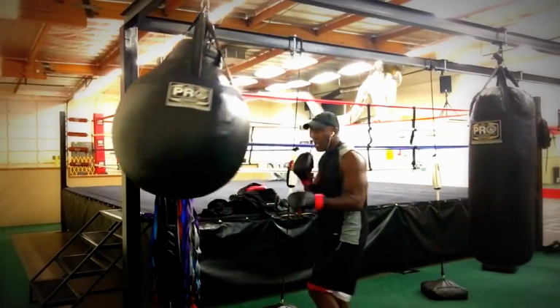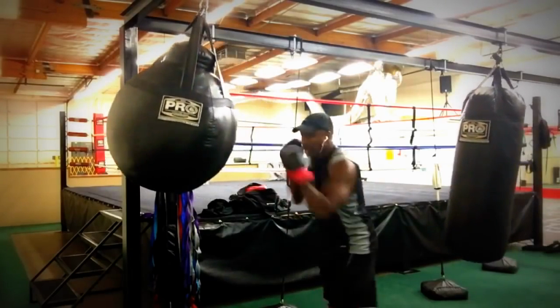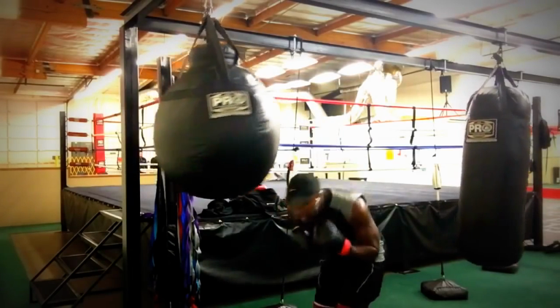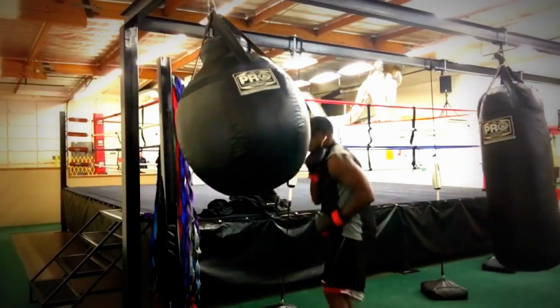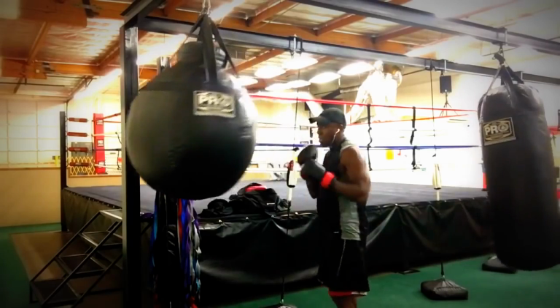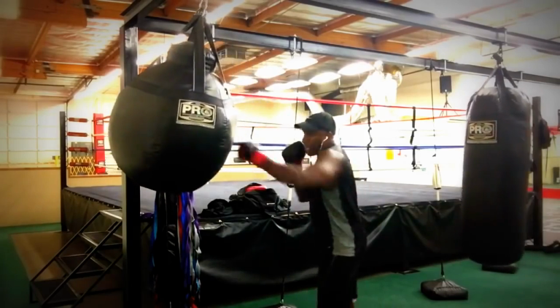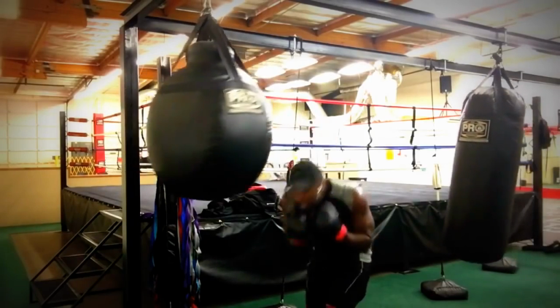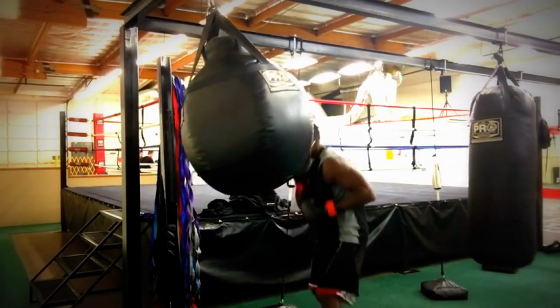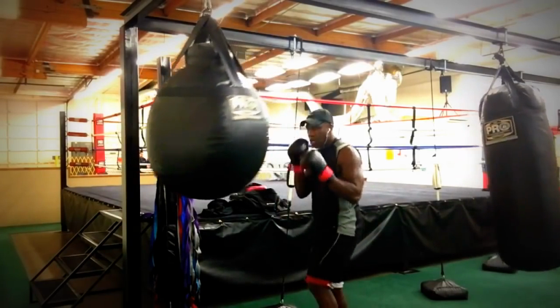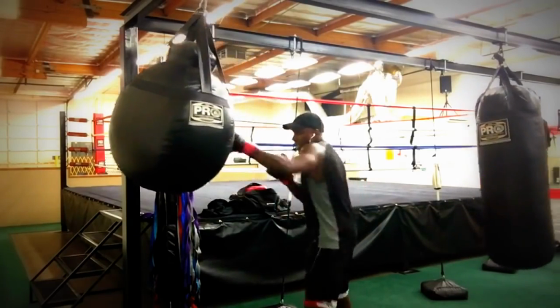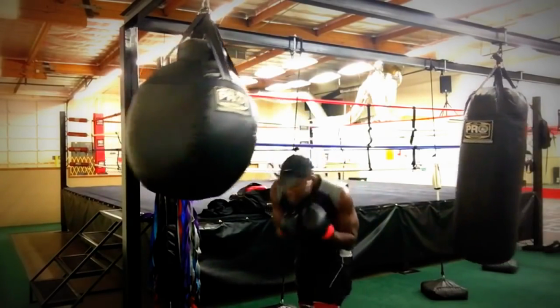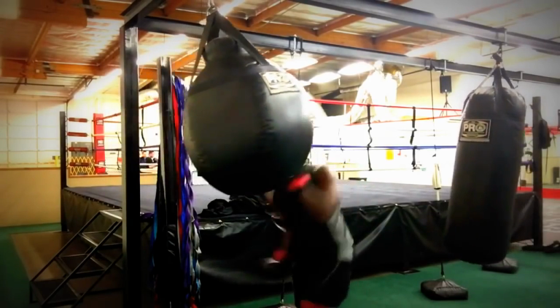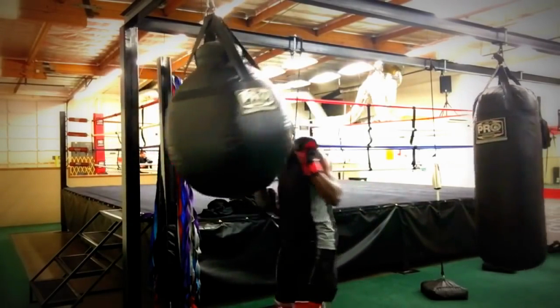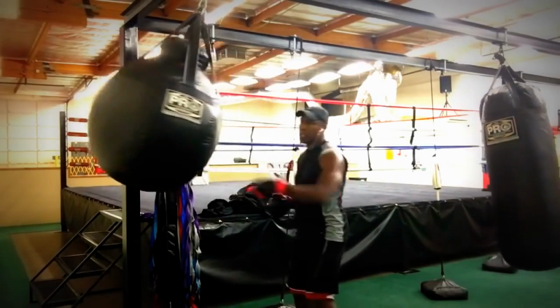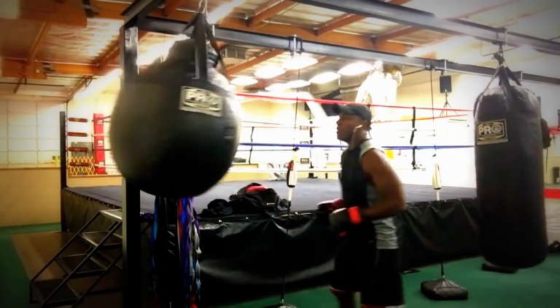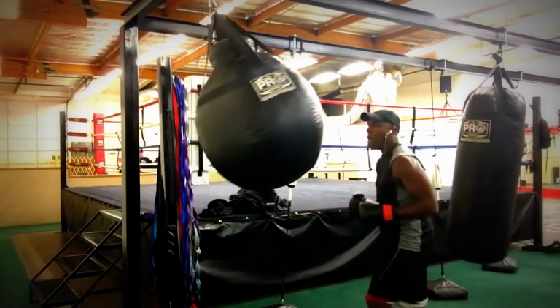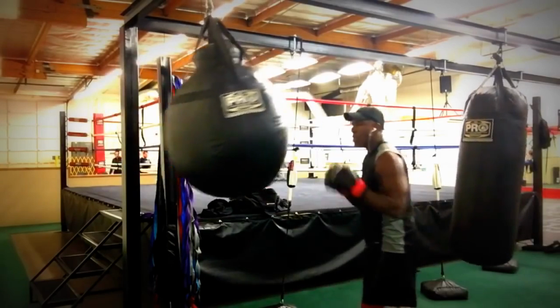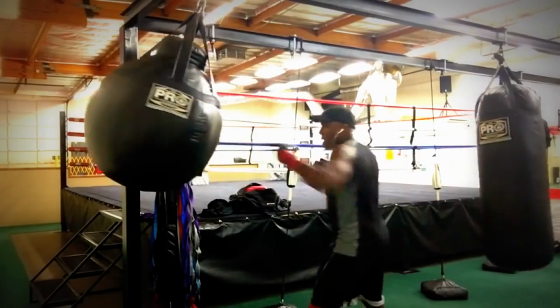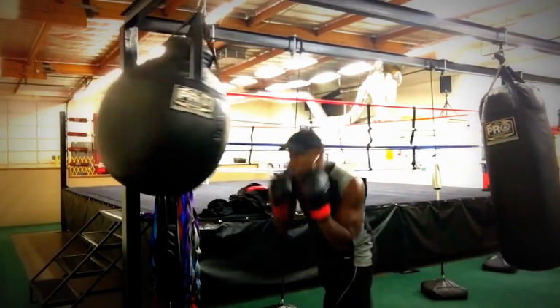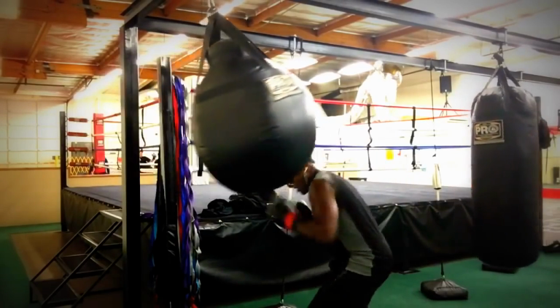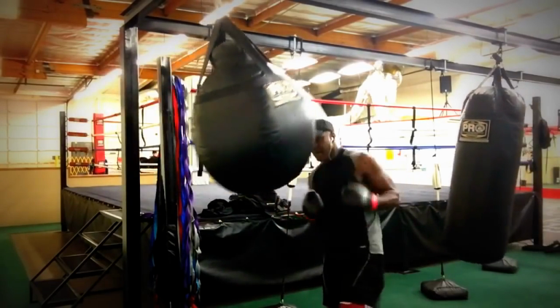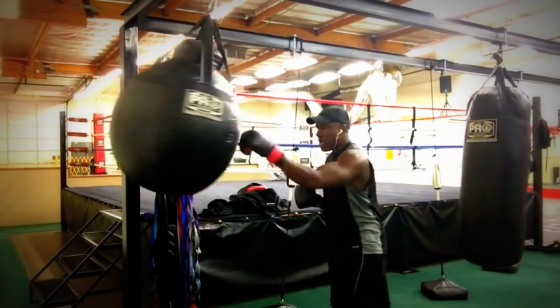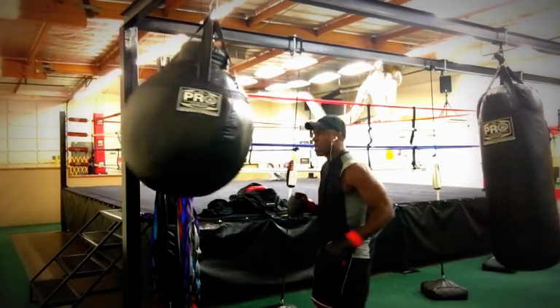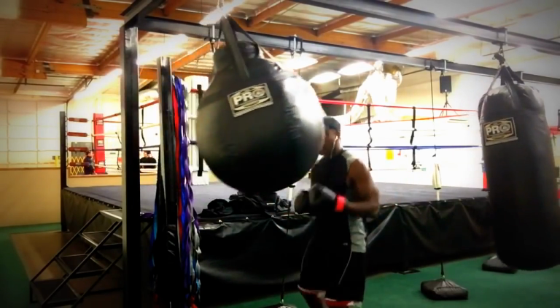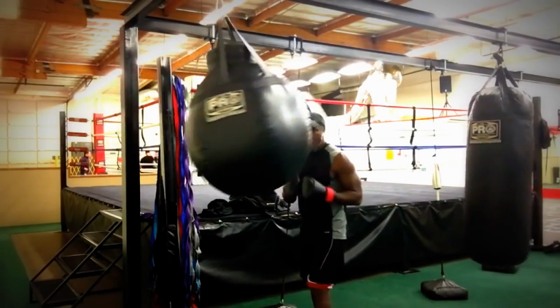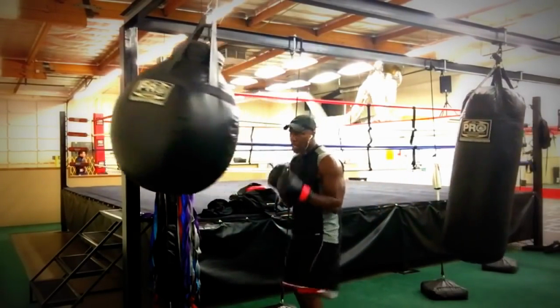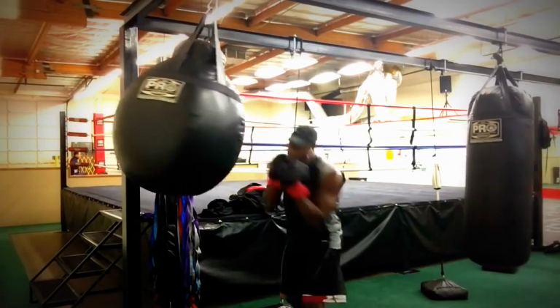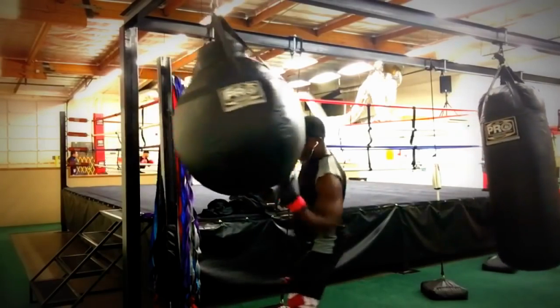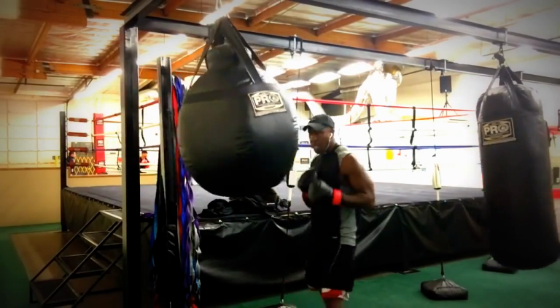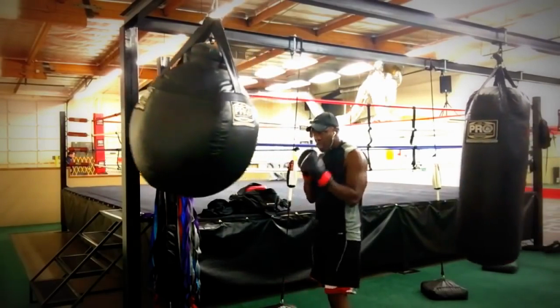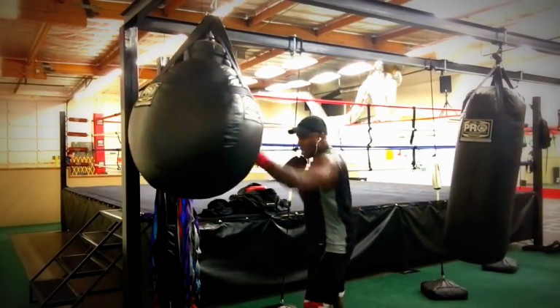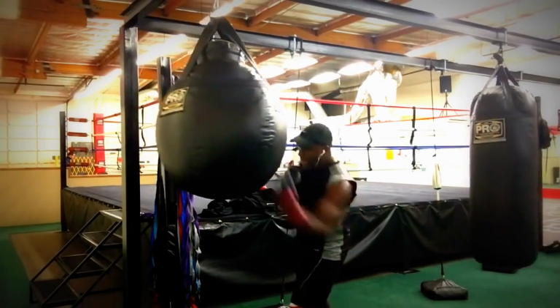Now I'm going to do a weave. So I'm going to do a bob, a jab, bob, and then a weave. Bob left, weave, and then come with a right uppercut. So I'm already moving, I'm anticipating. And you mix it up.